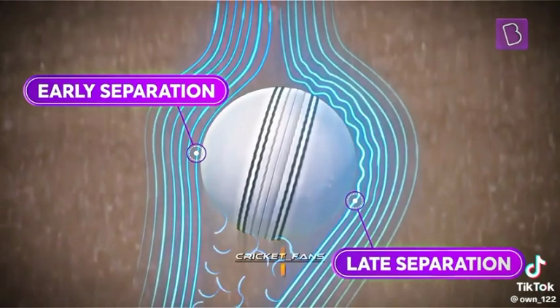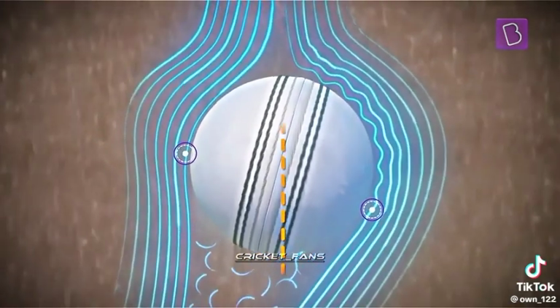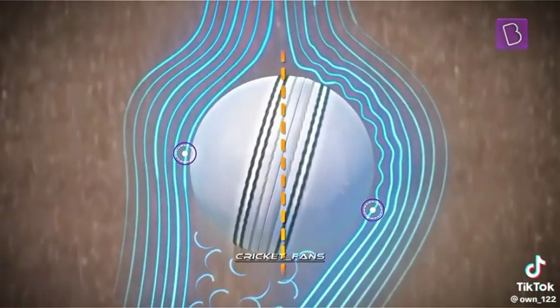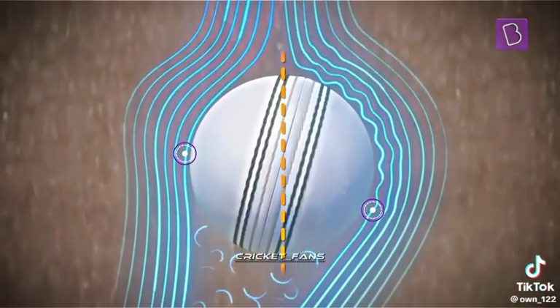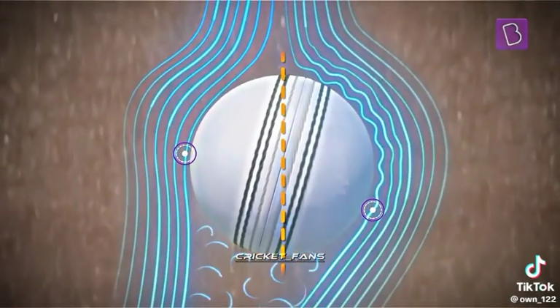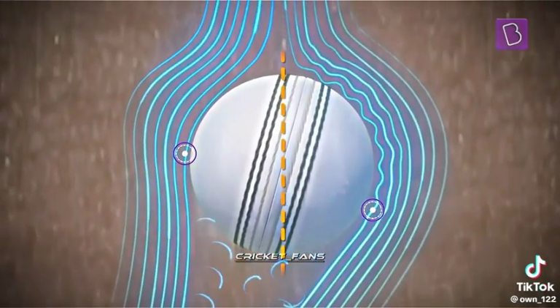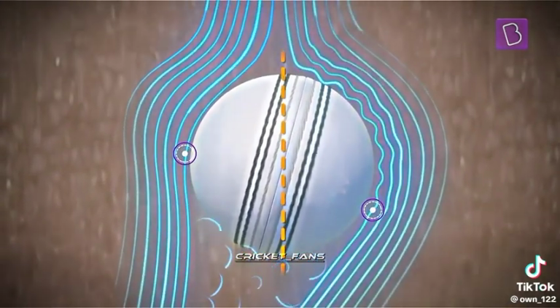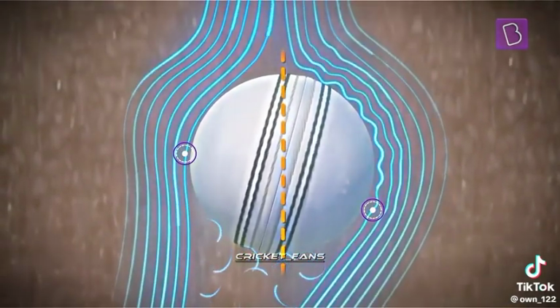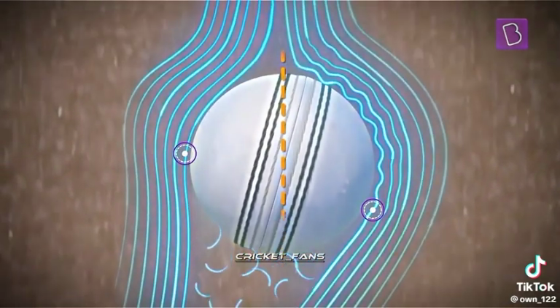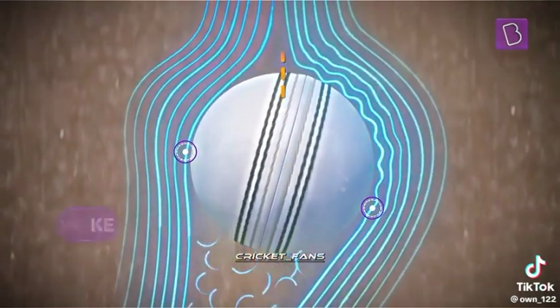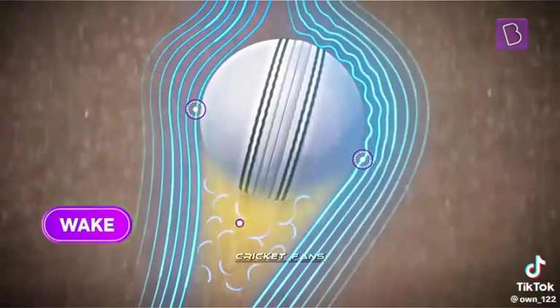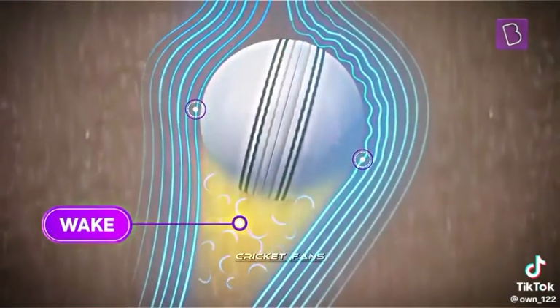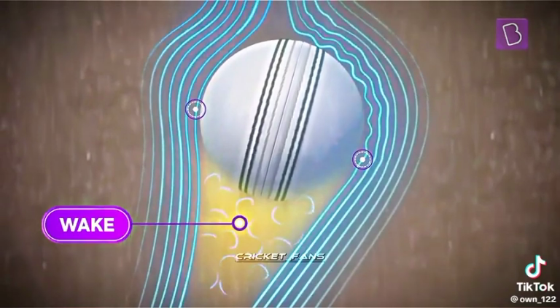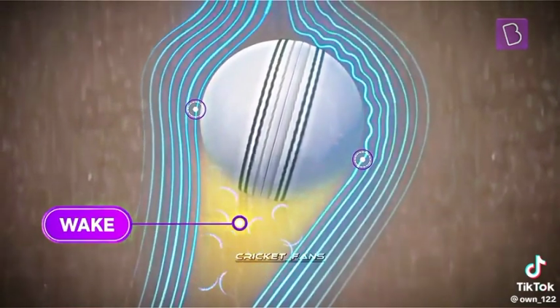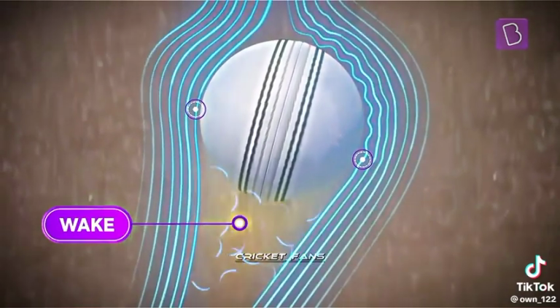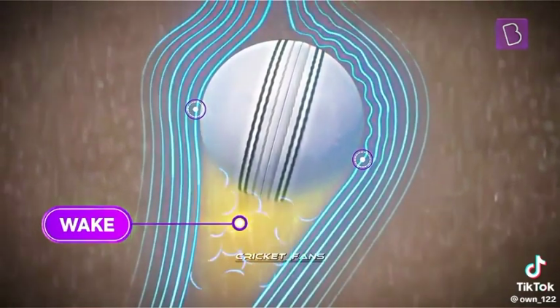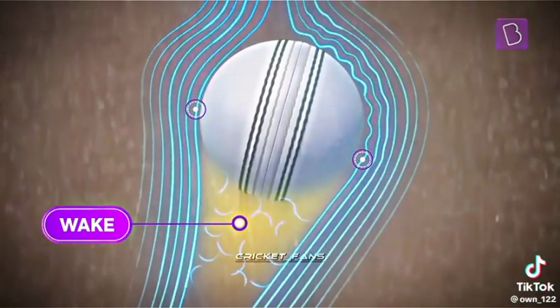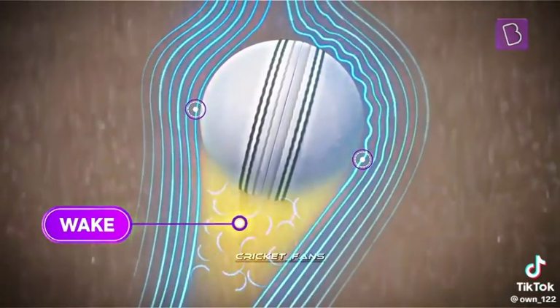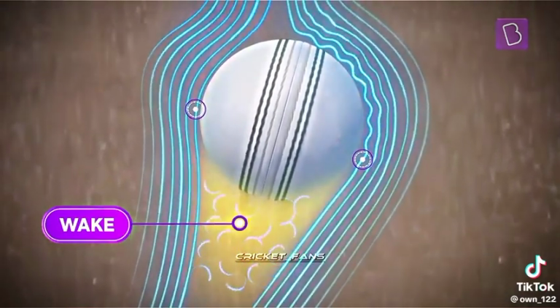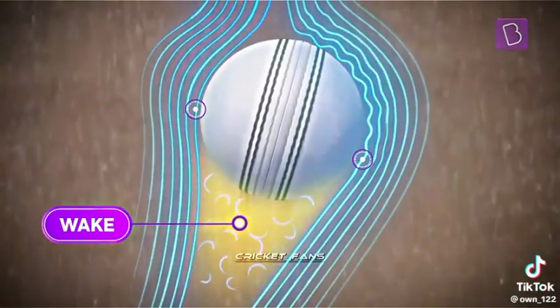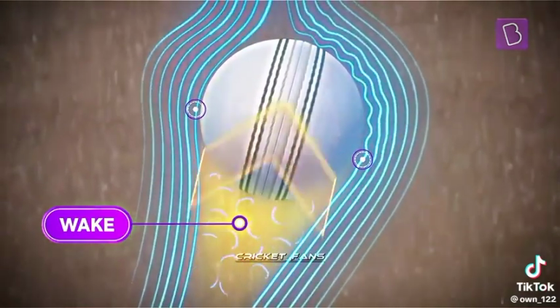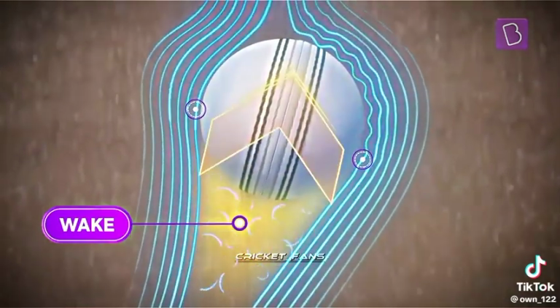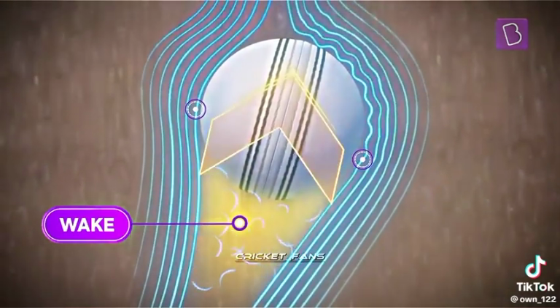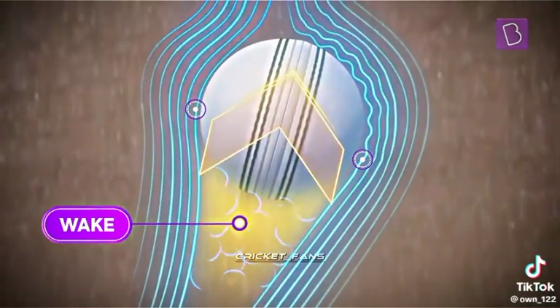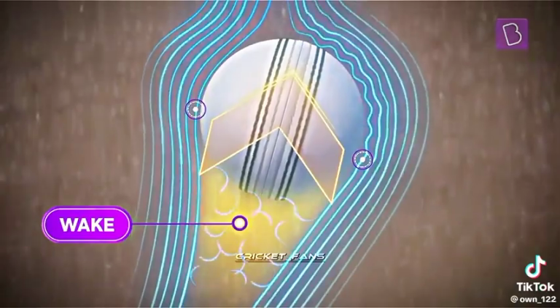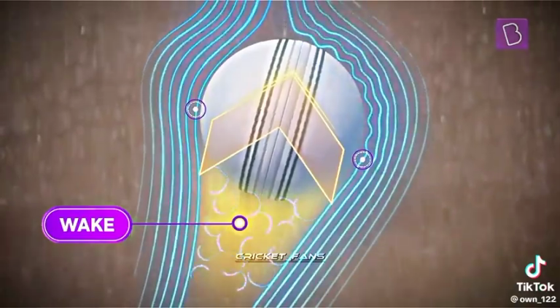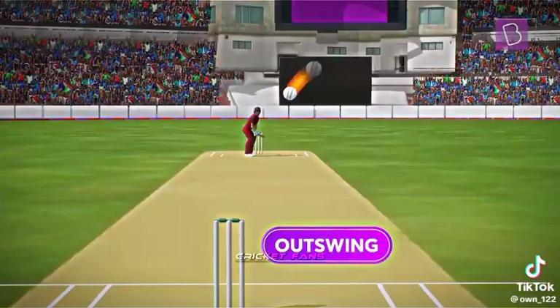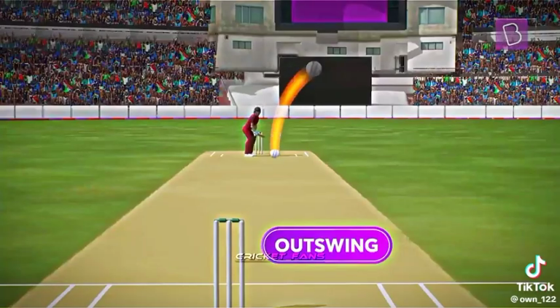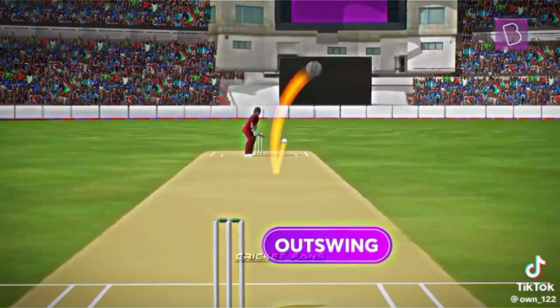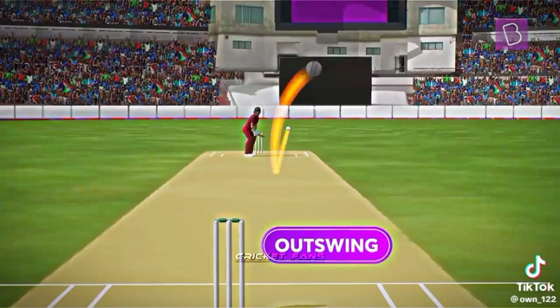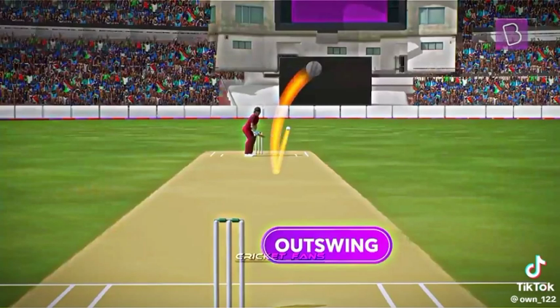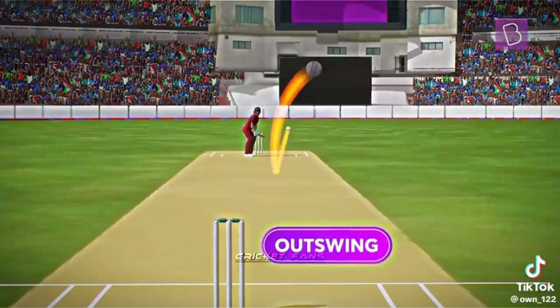This asymmetry, as you can see, results in a wake deflected towards the left, implying that the ball experiences a force in the opposite direction — an outswinger to the left-handed batter.